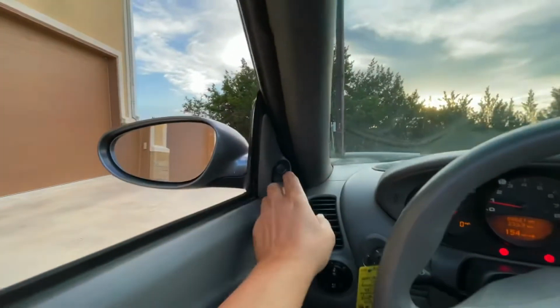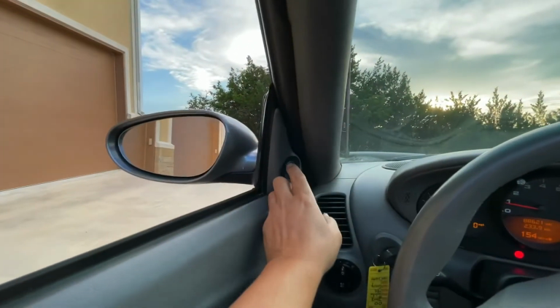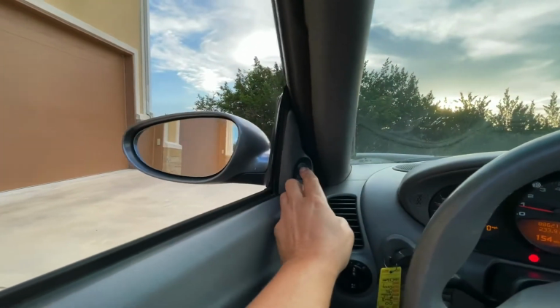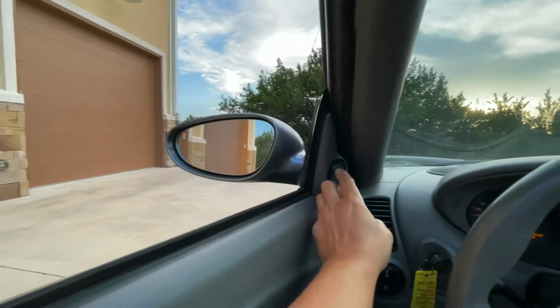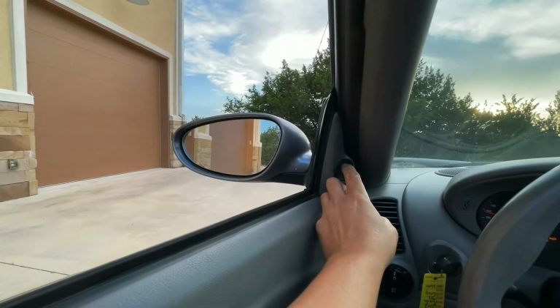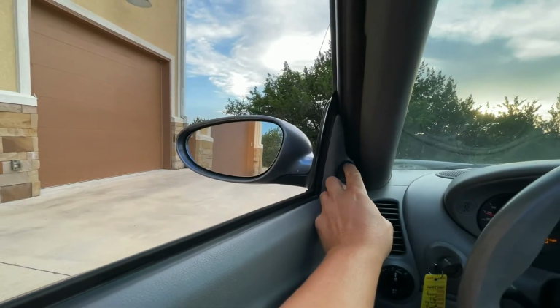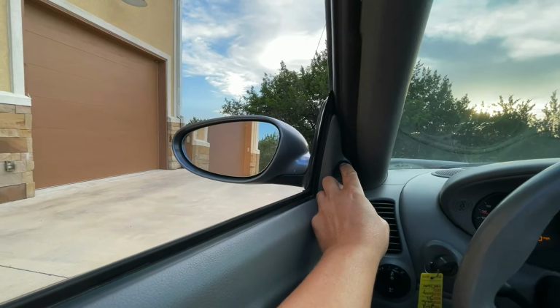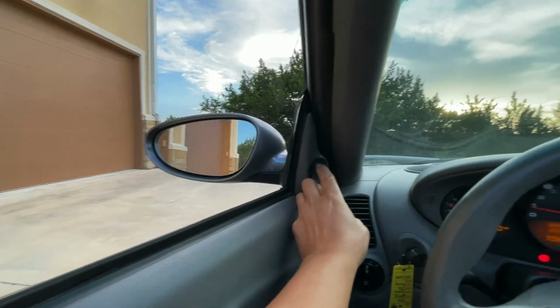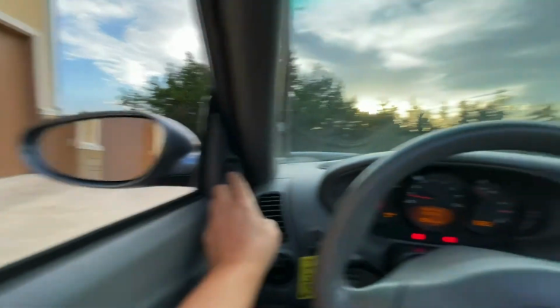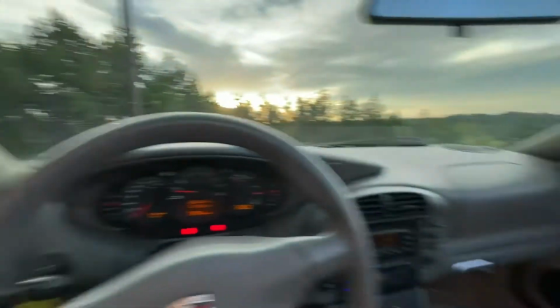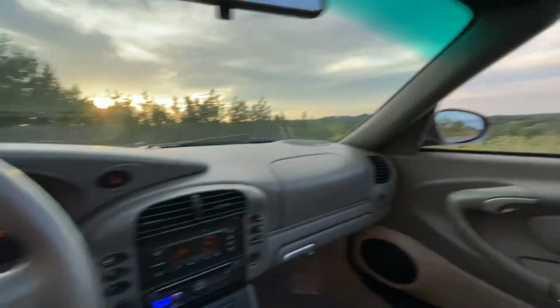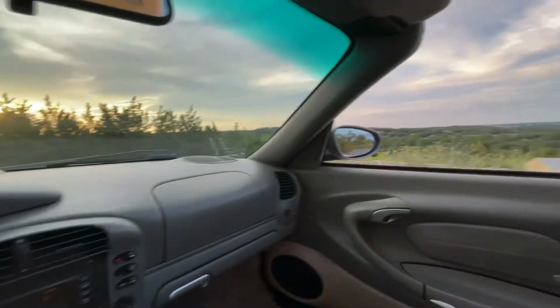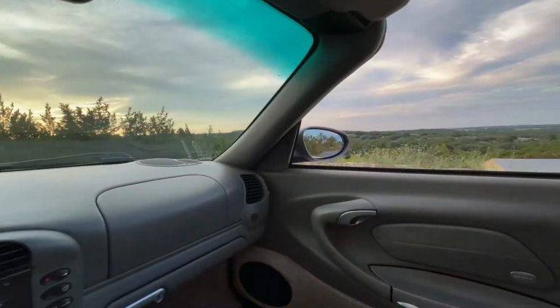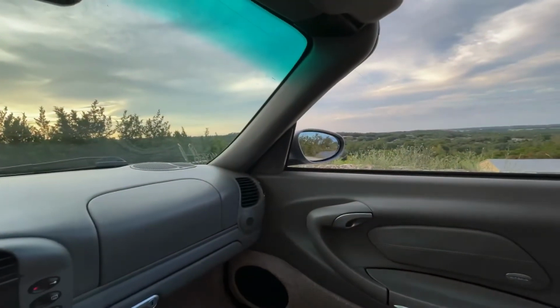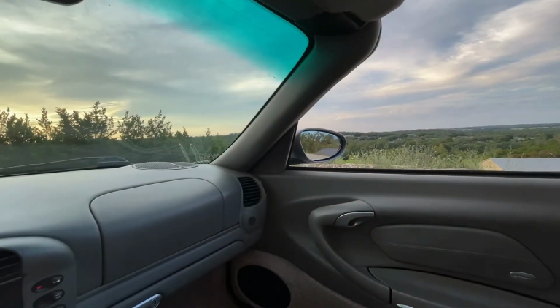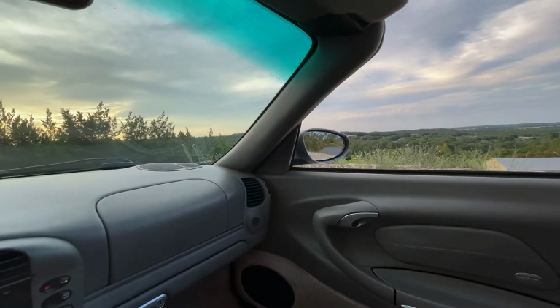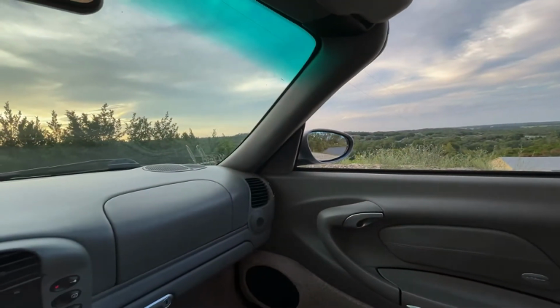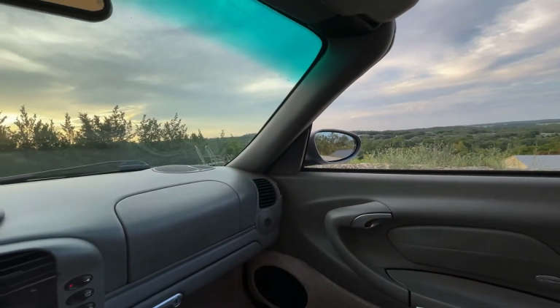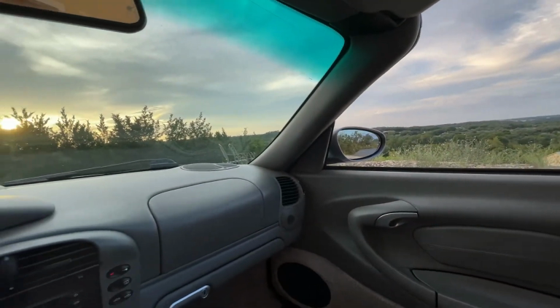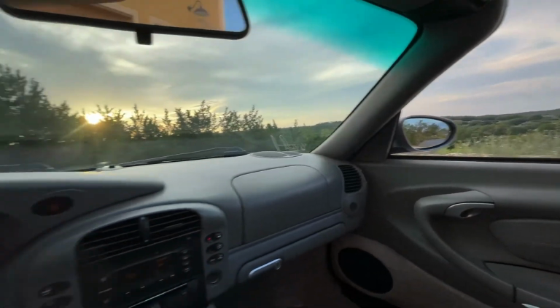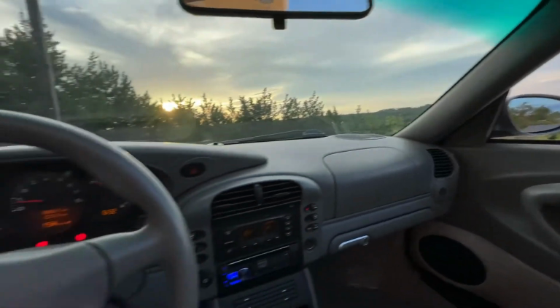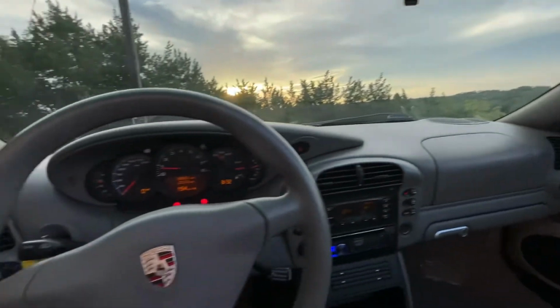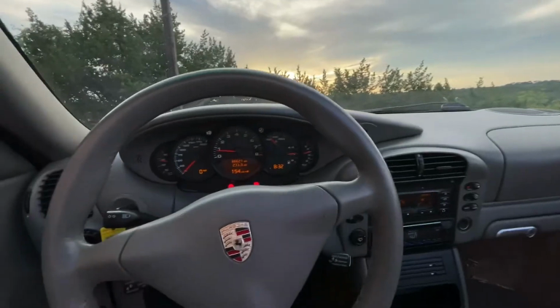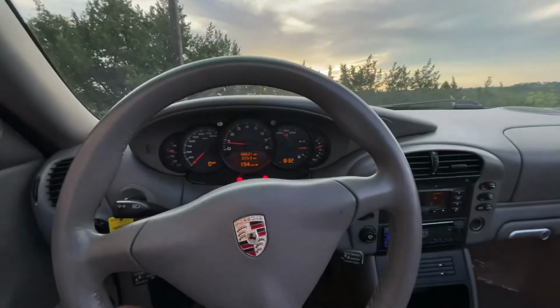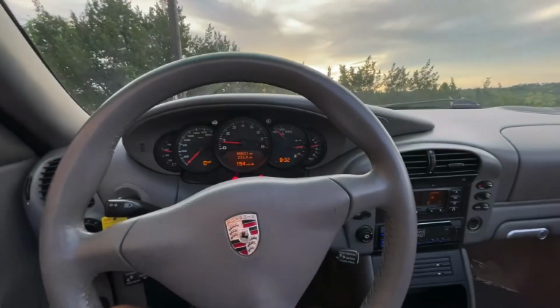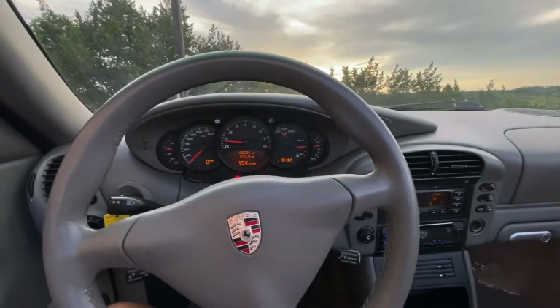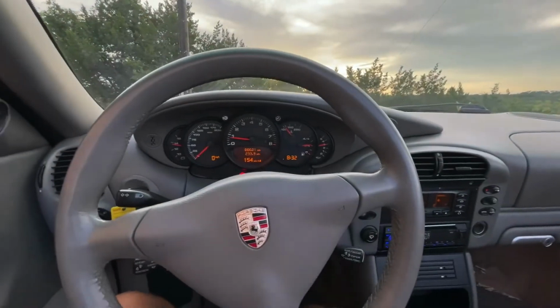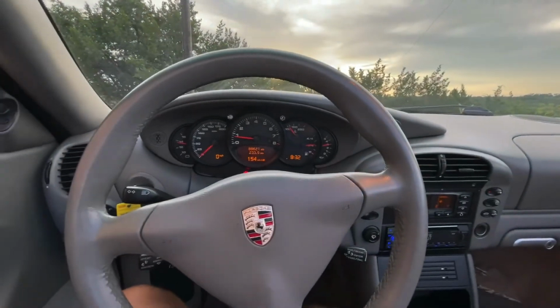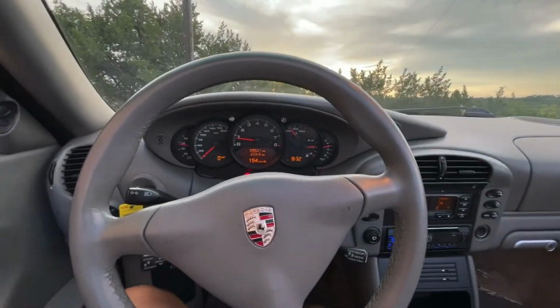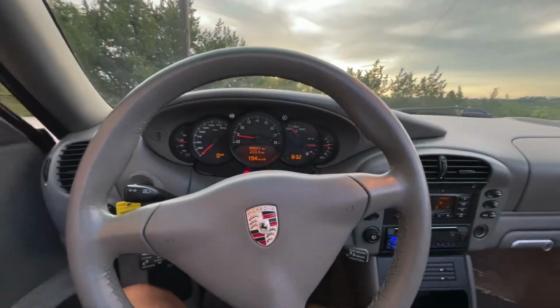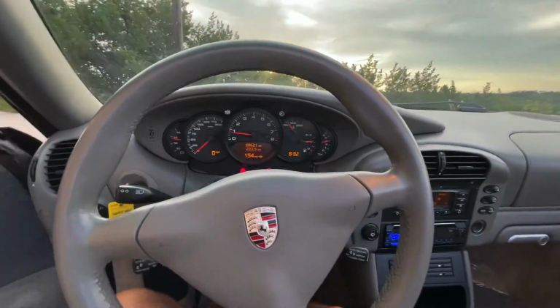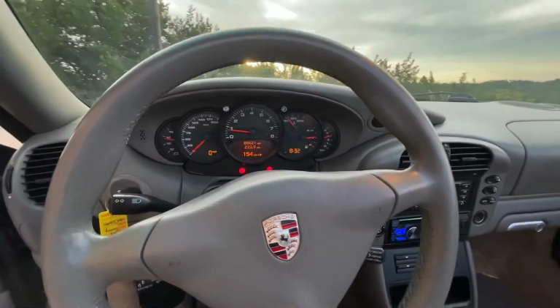The mirror adjusters properly work. All five windows go up.